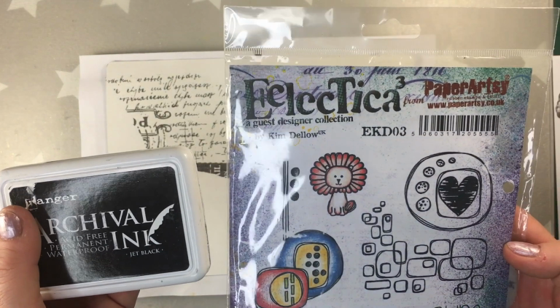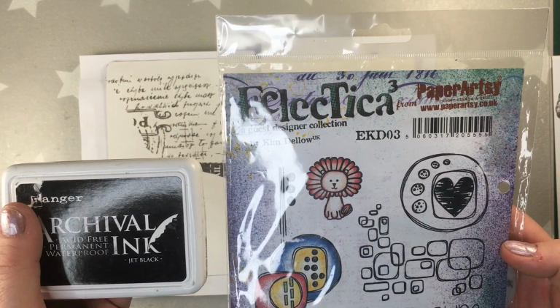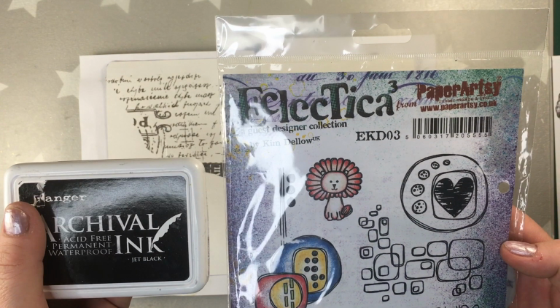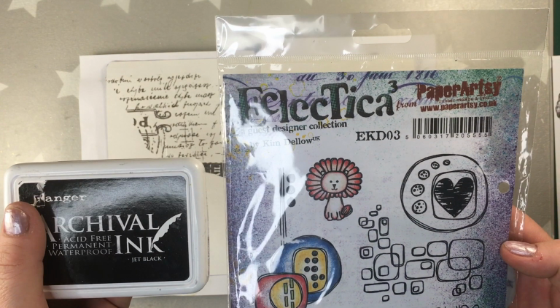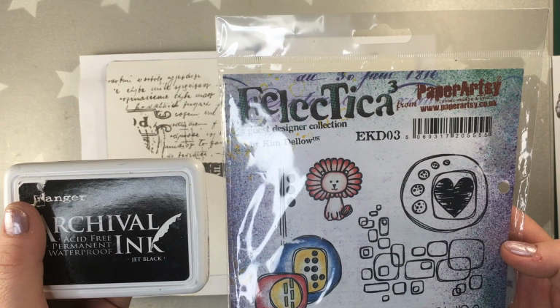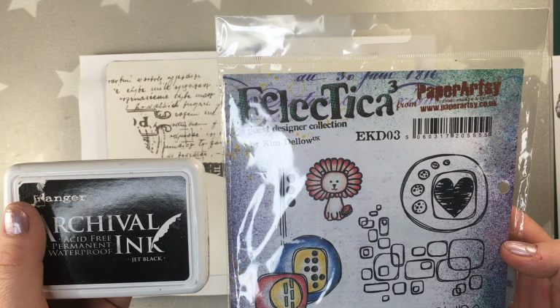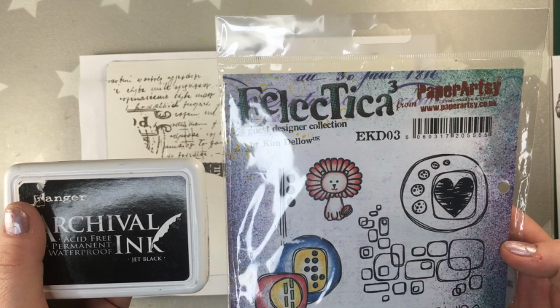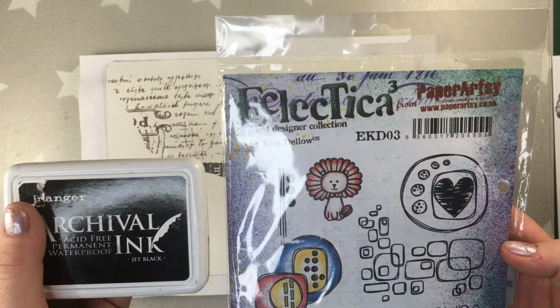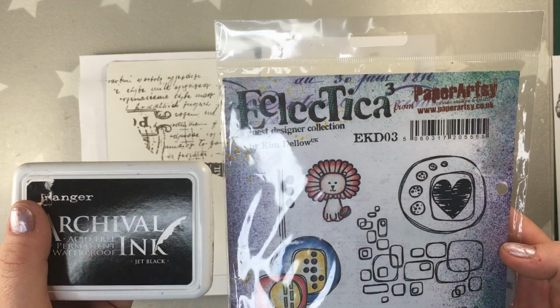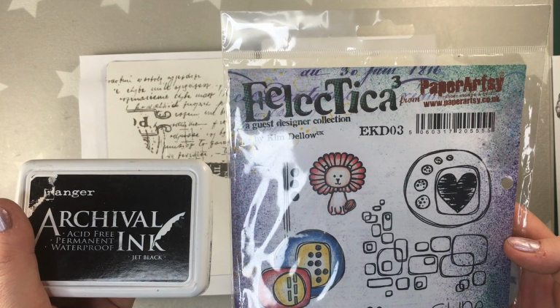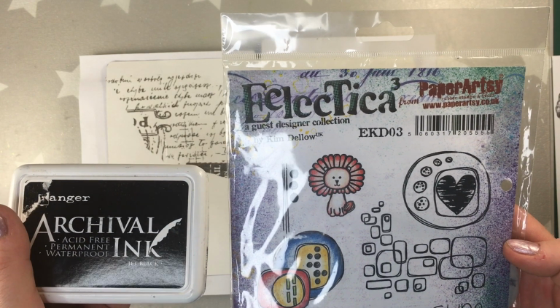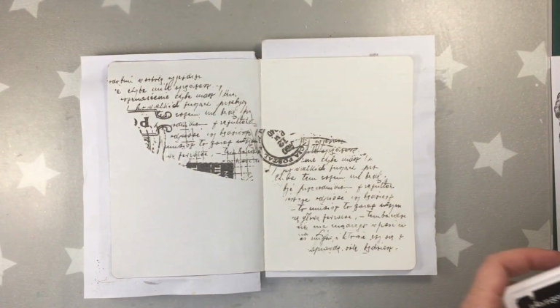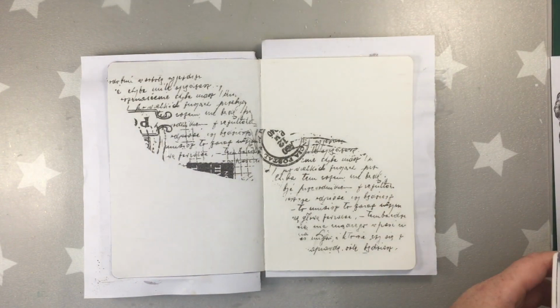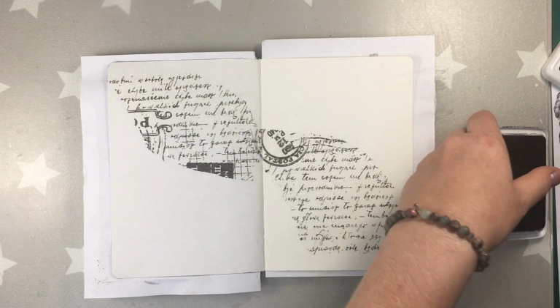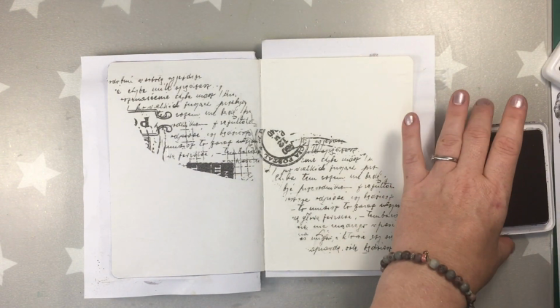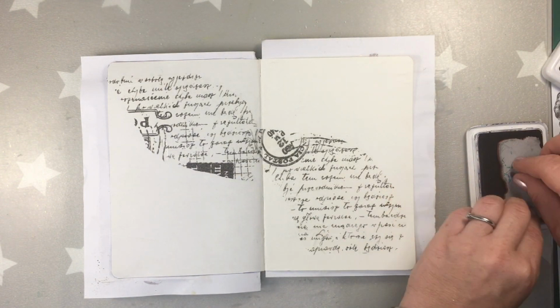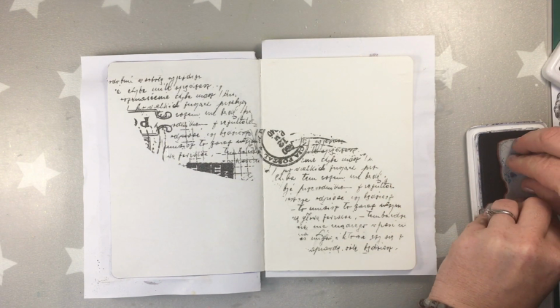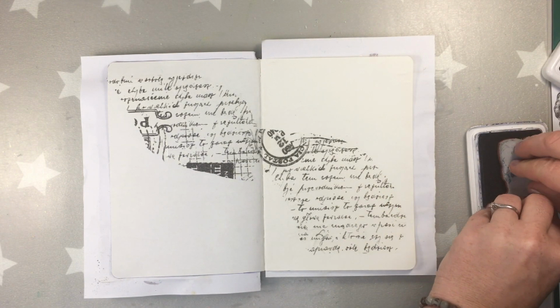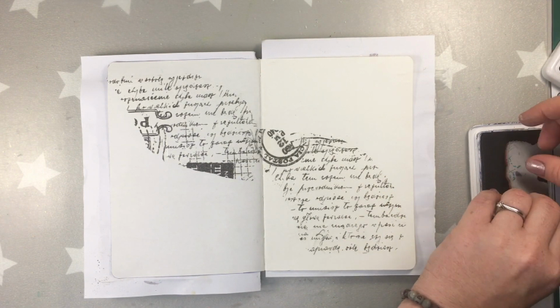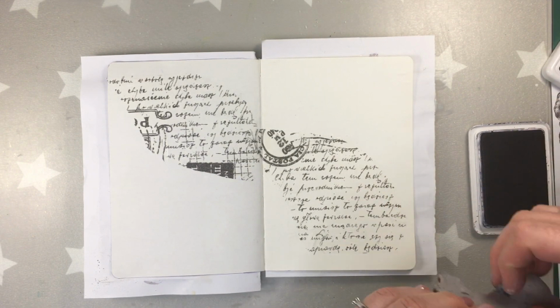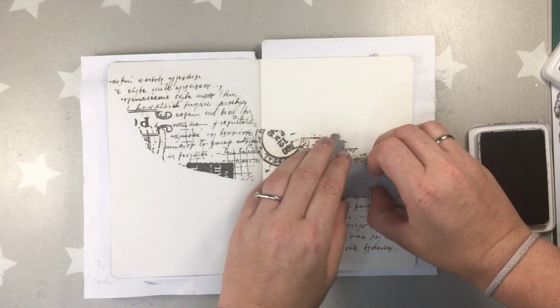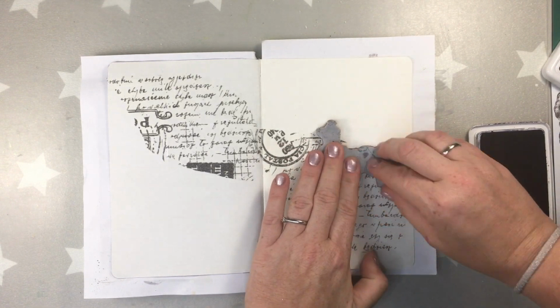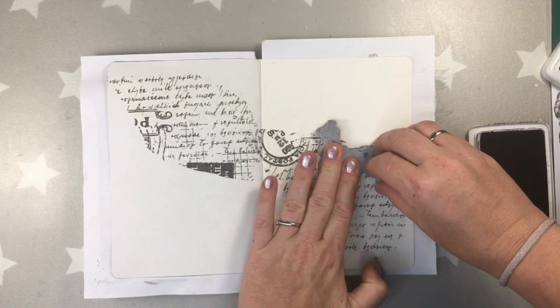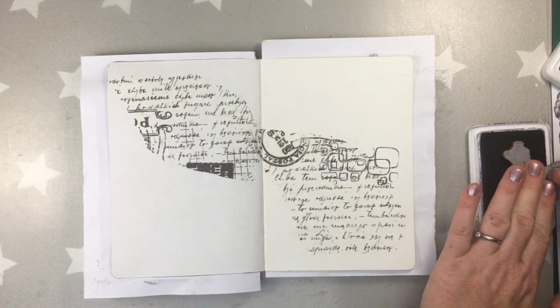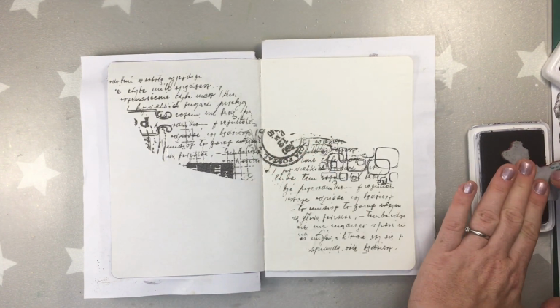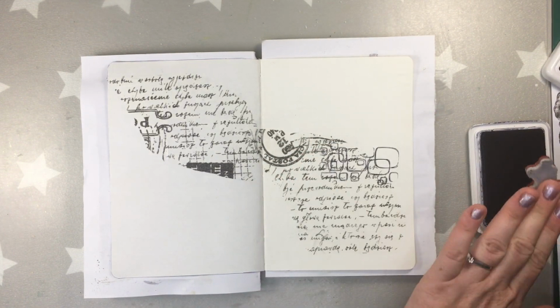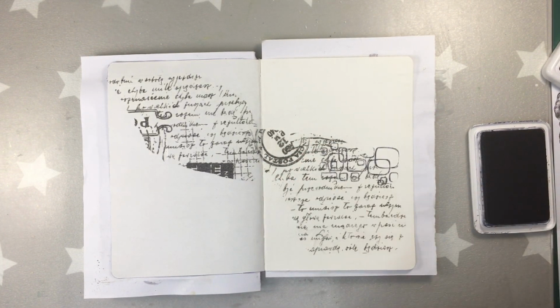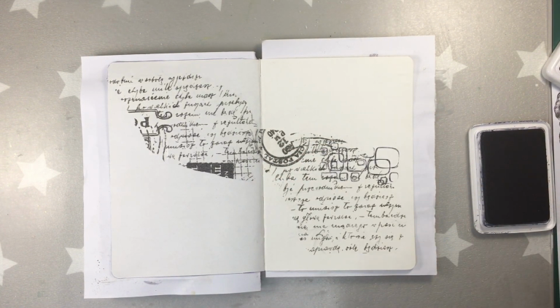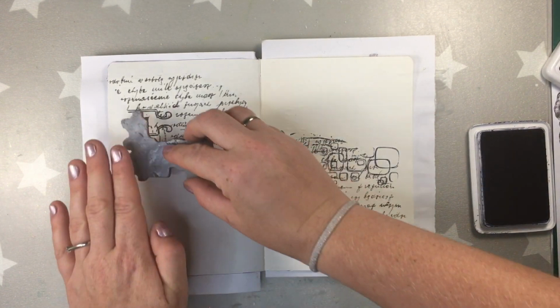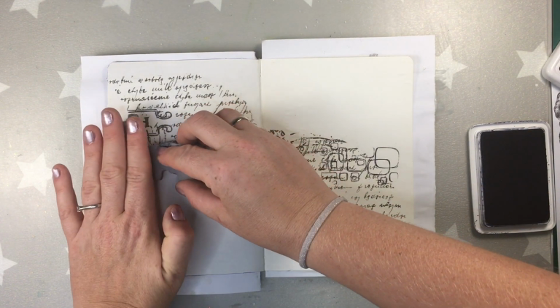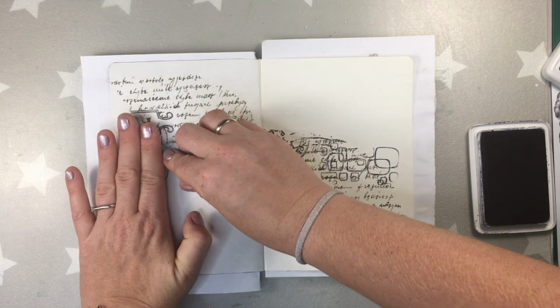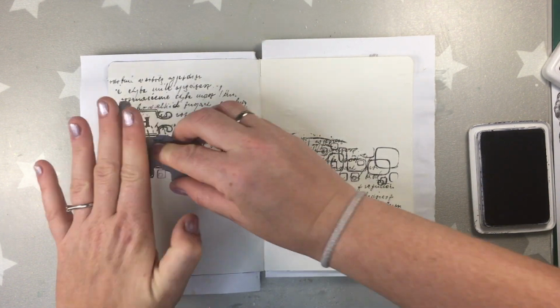Now I'm gonna be doing some stamping. I'm using a paper art system designed by Kim Delo. Kim Delo is one of the artists also taking part in this Hop, and to do so I'm using a jet black archival ink.